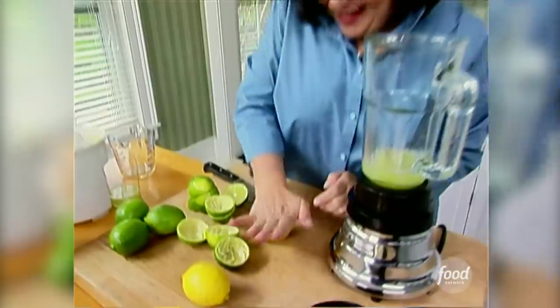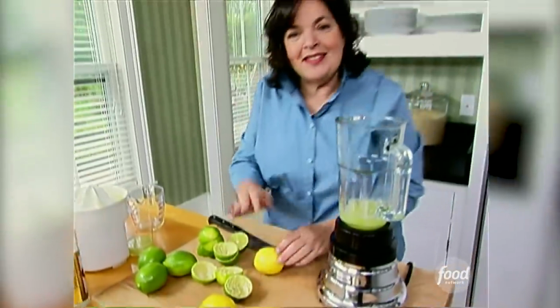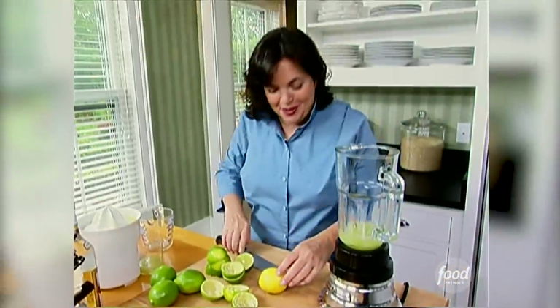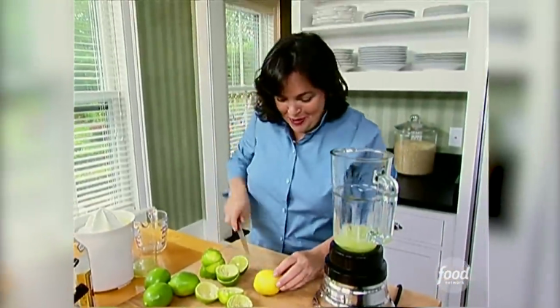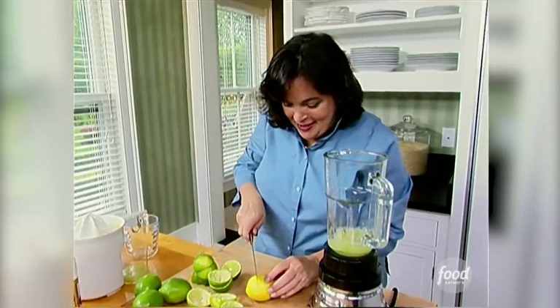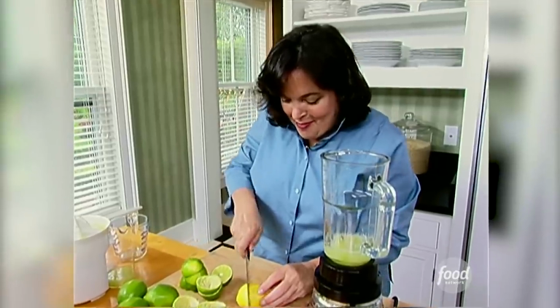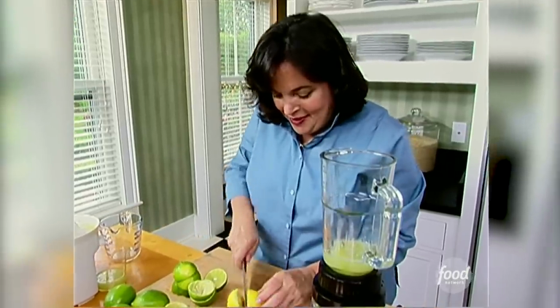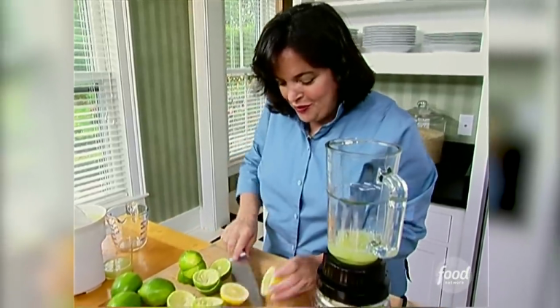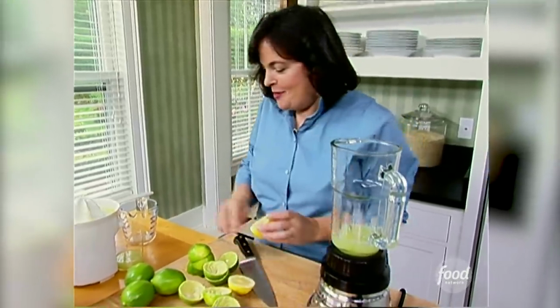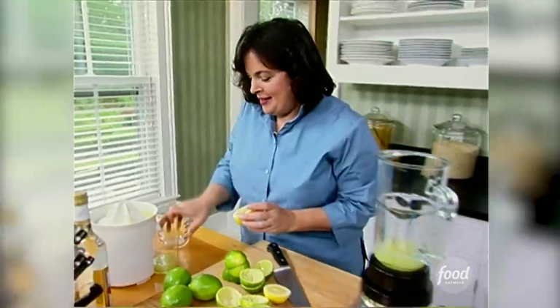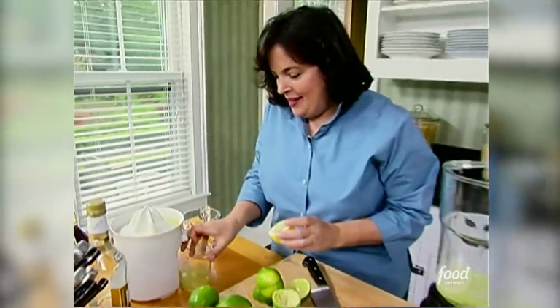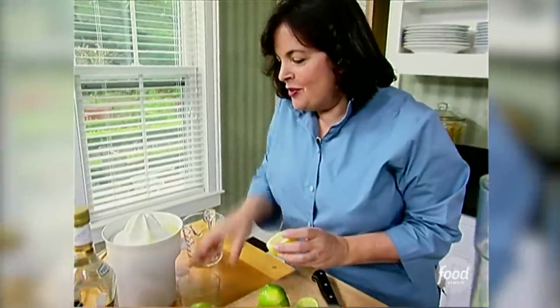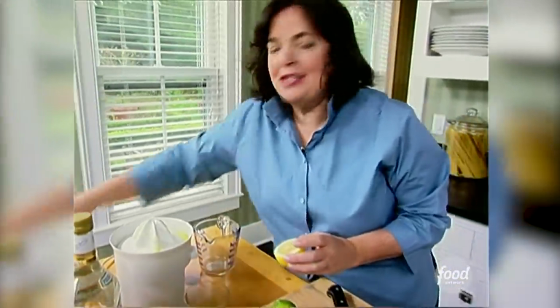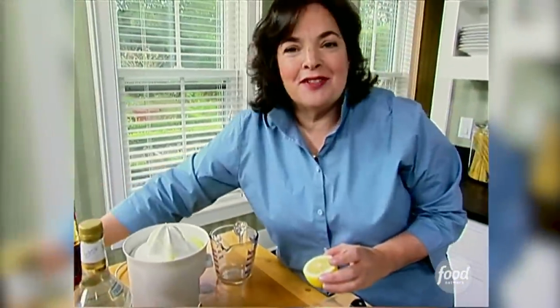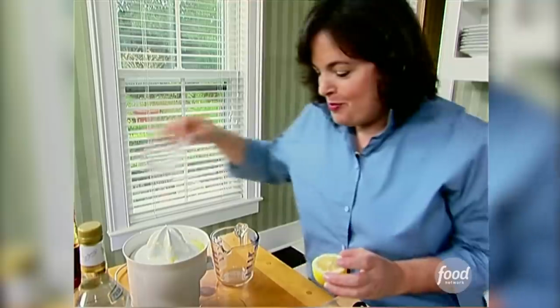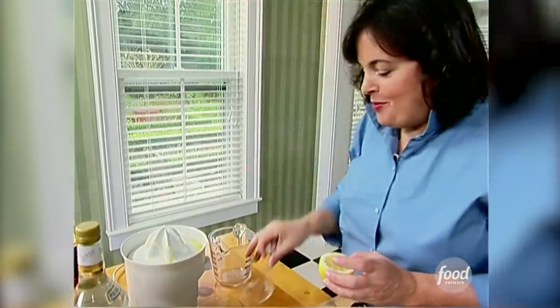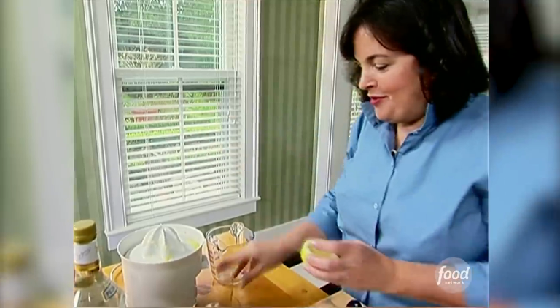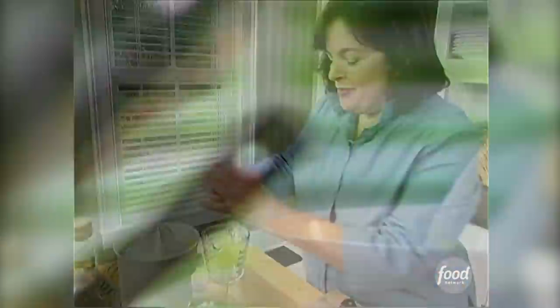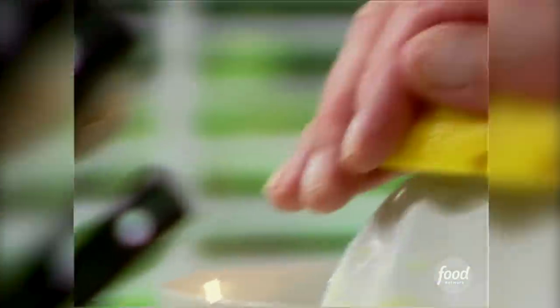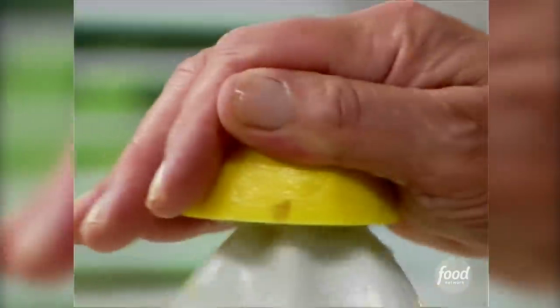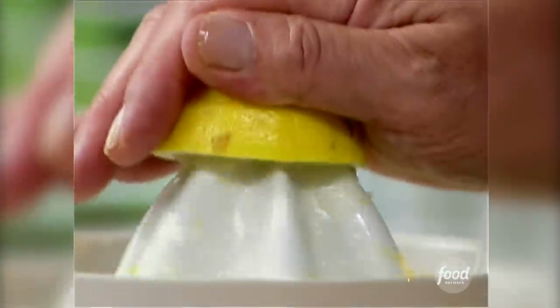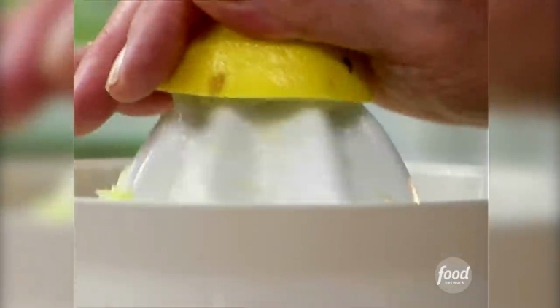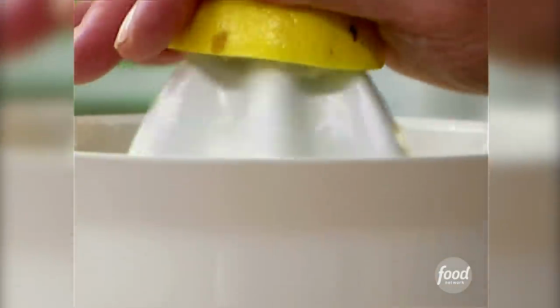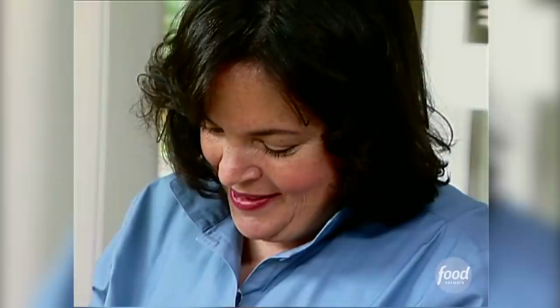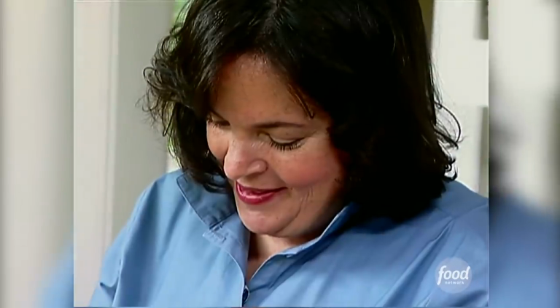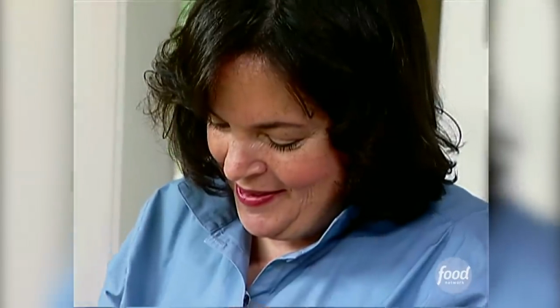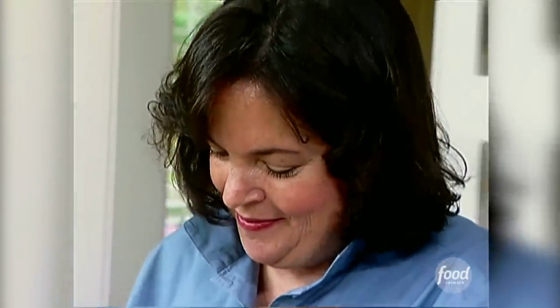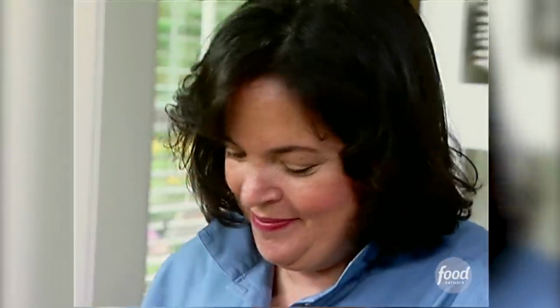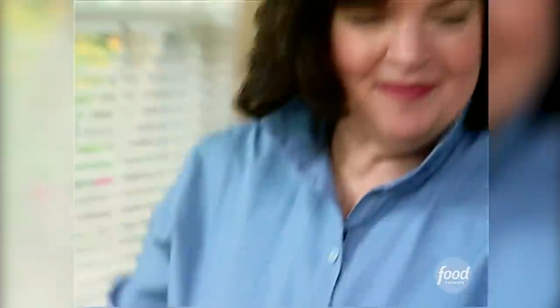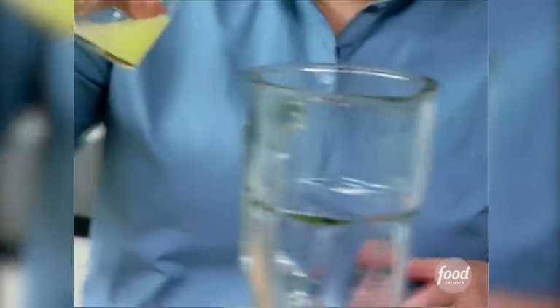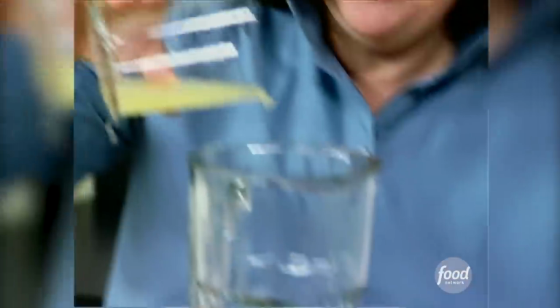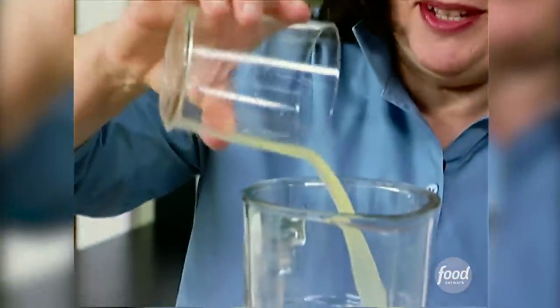And this is the secret to my margaritas: a lemon, the juice of one lemon. For some reason, it just gives it much more depth of flavor. I love it. Into the blender.